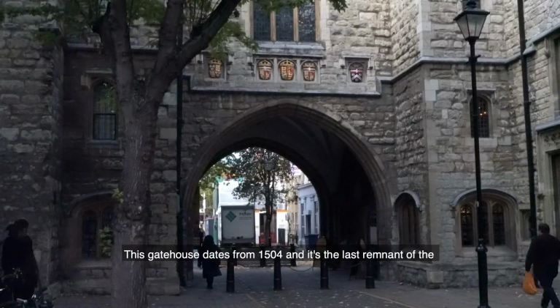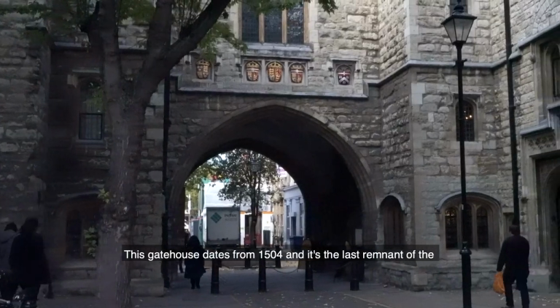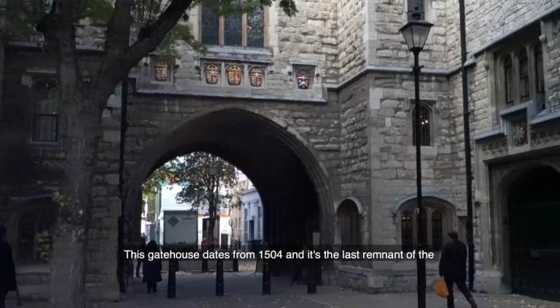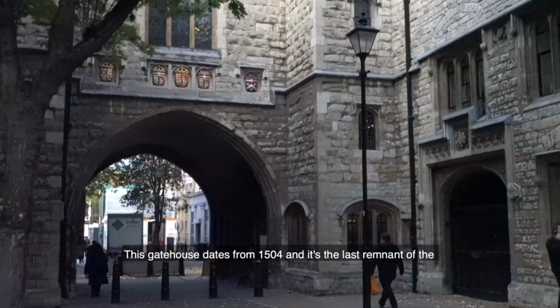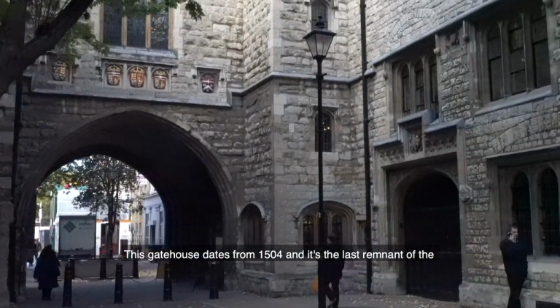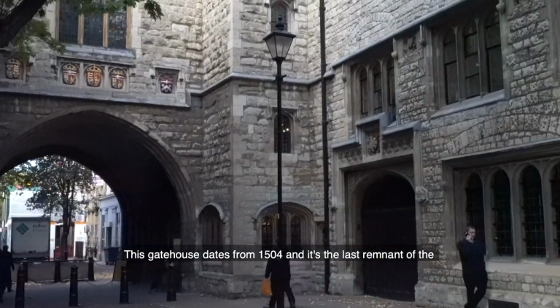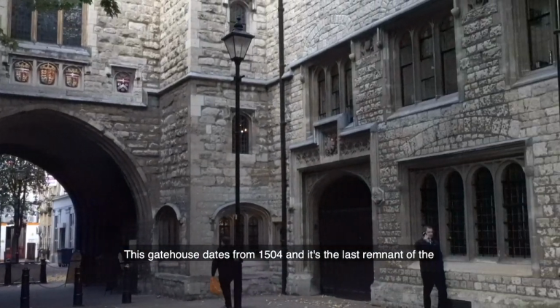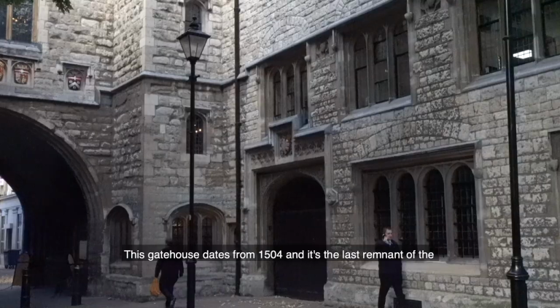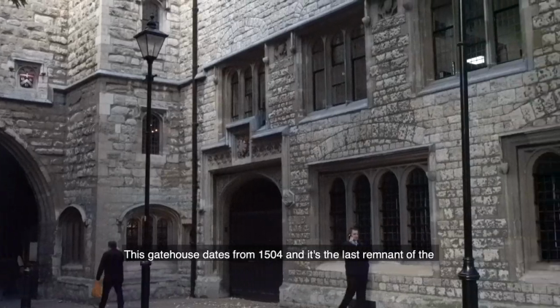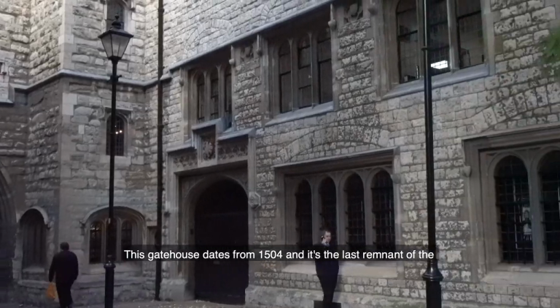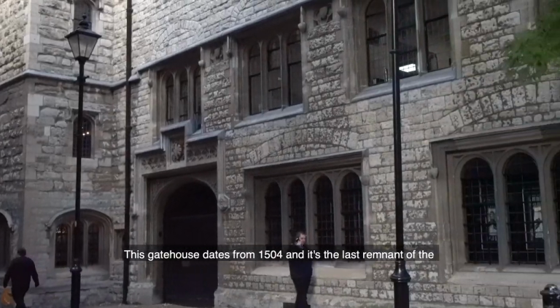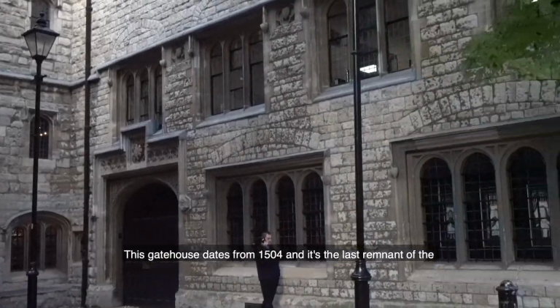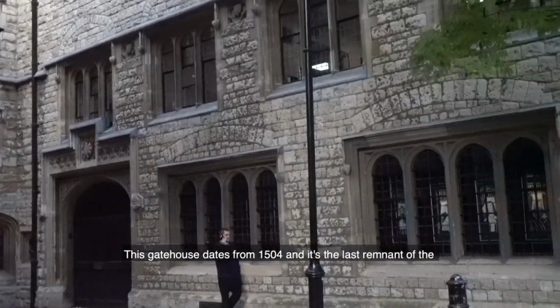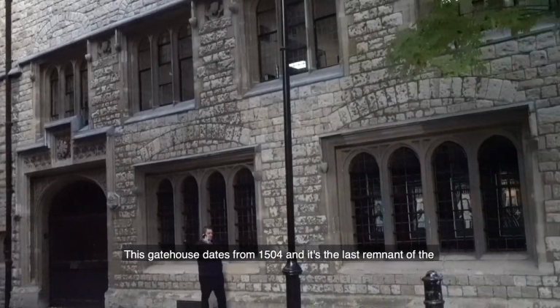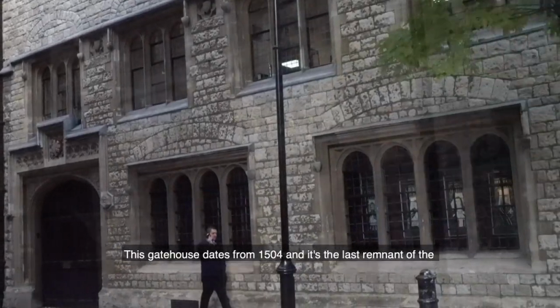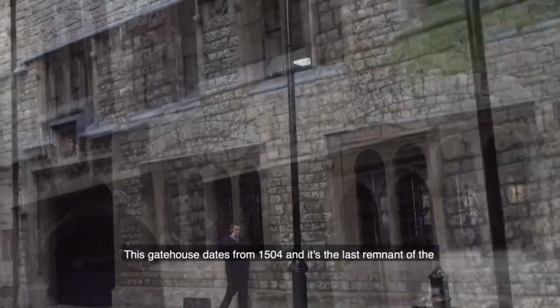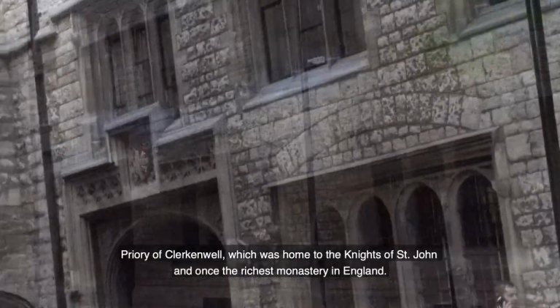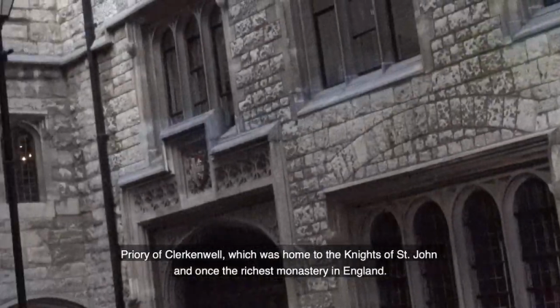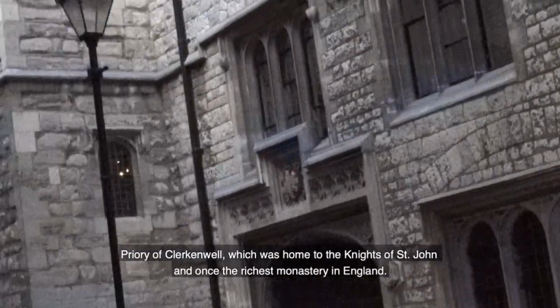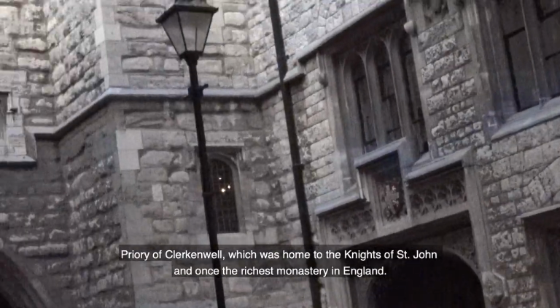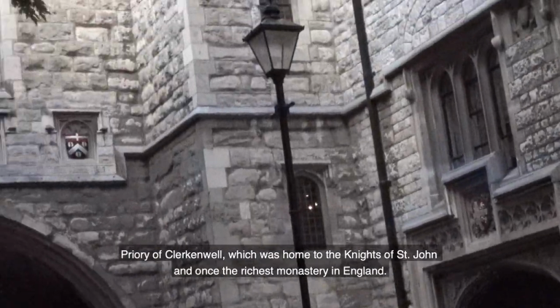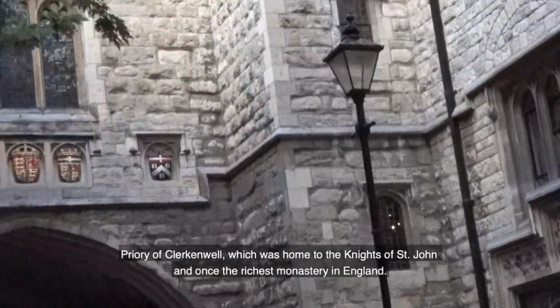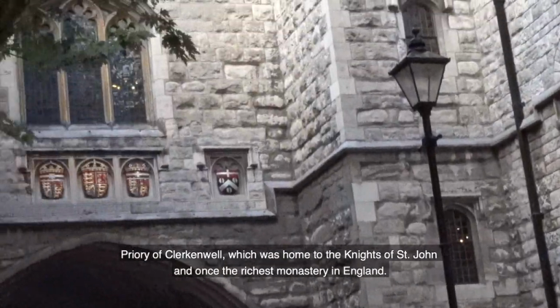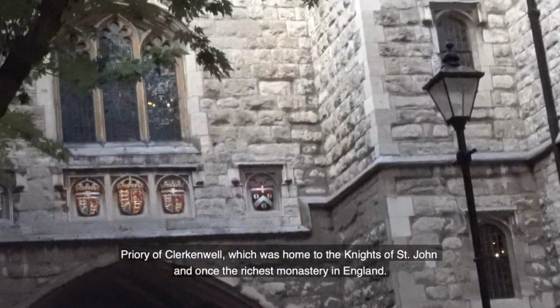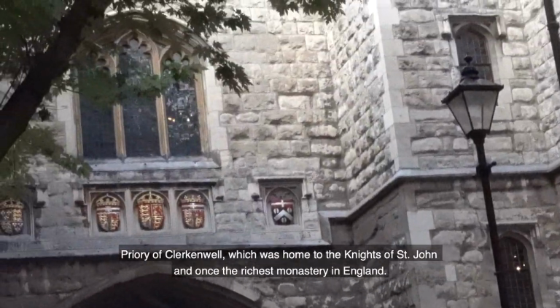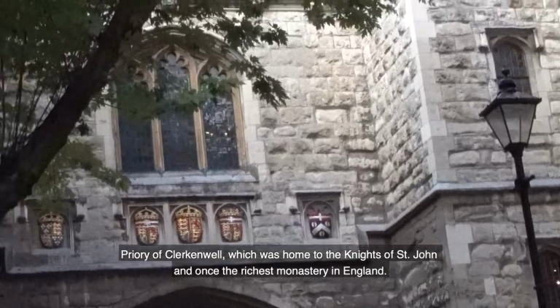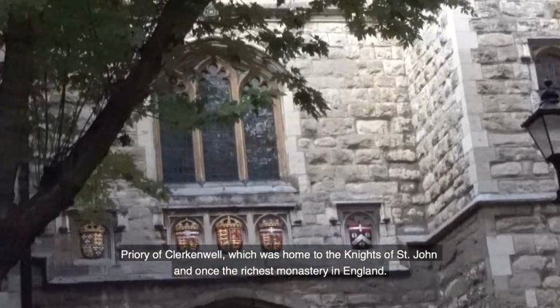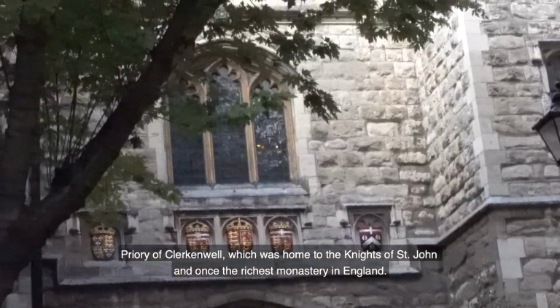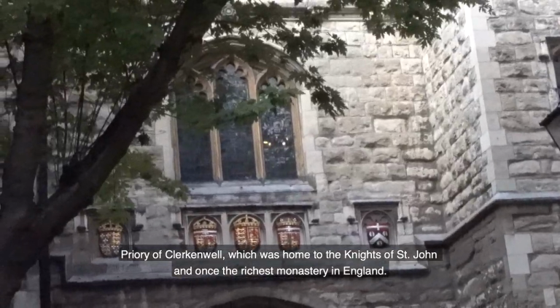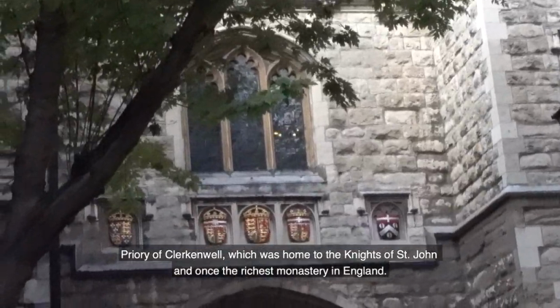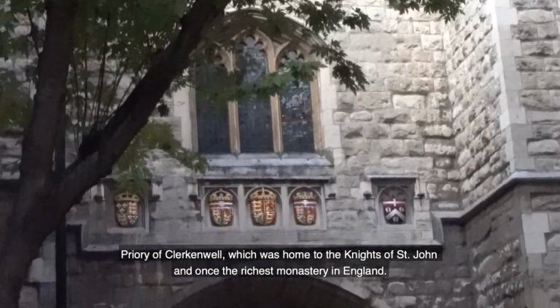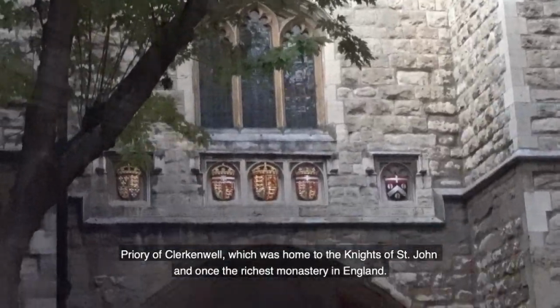This gatehouse dates from 1504 and it's the last remnant of the Priory of Clerkenwell, which was home to the Knights of St John and was once the richest monastery in England.